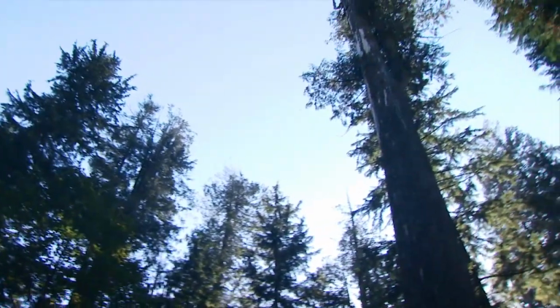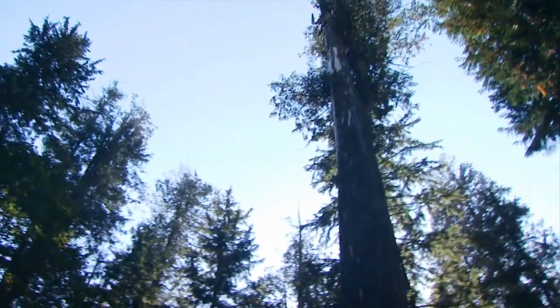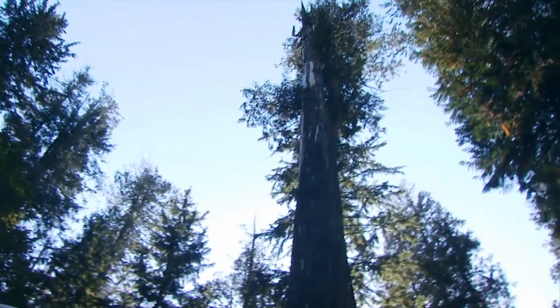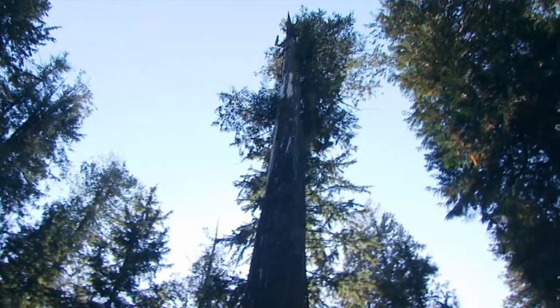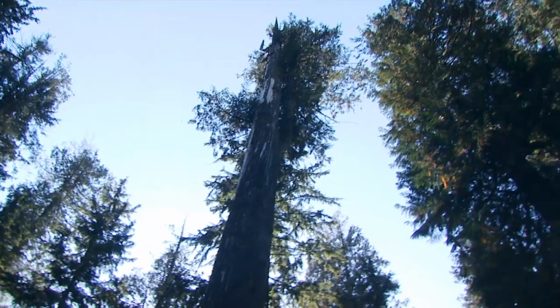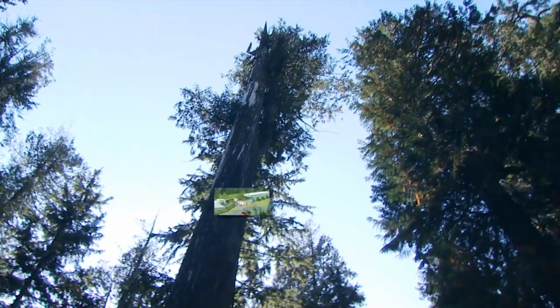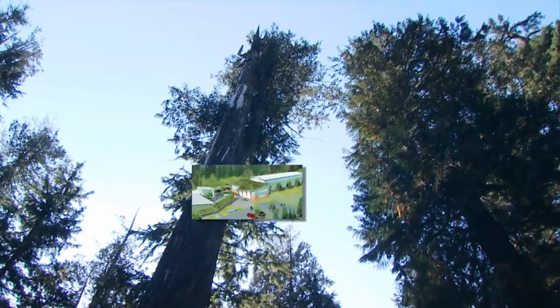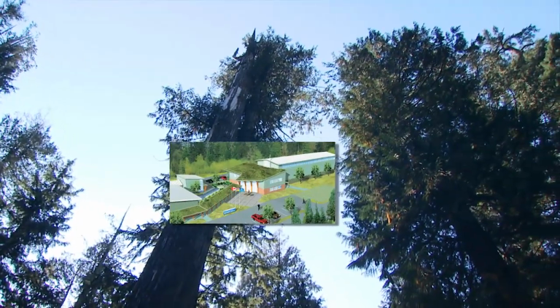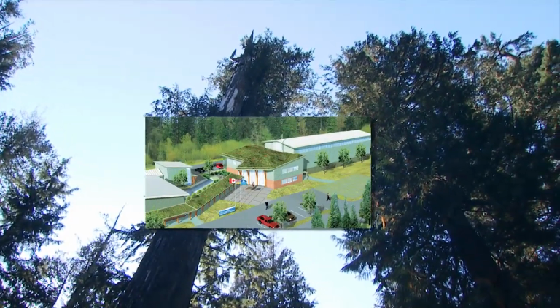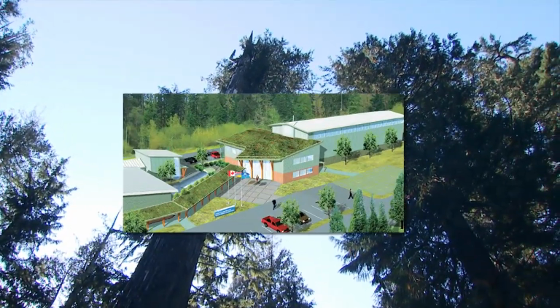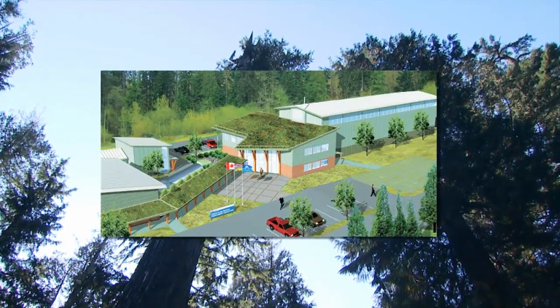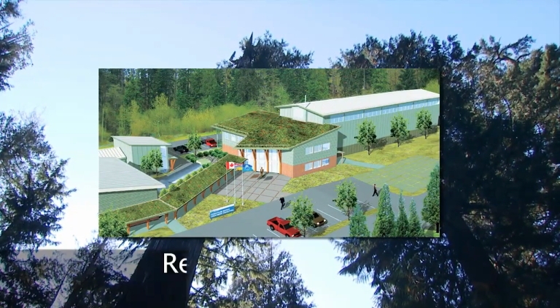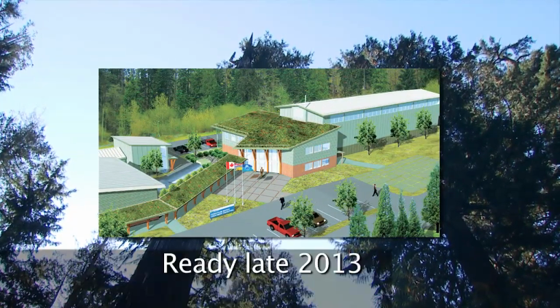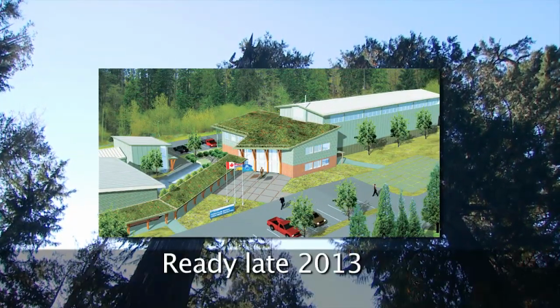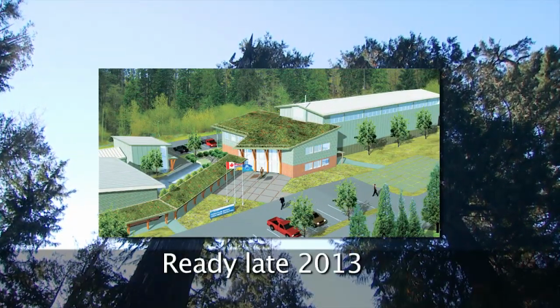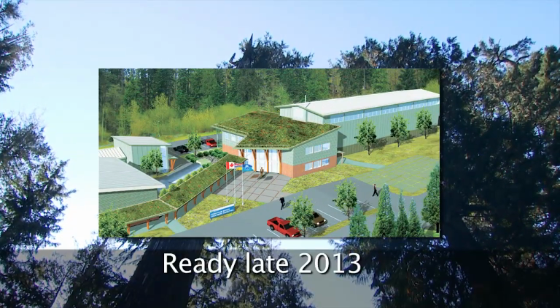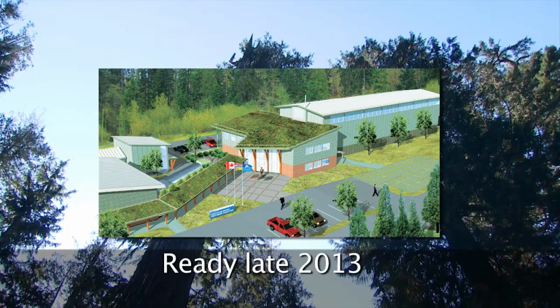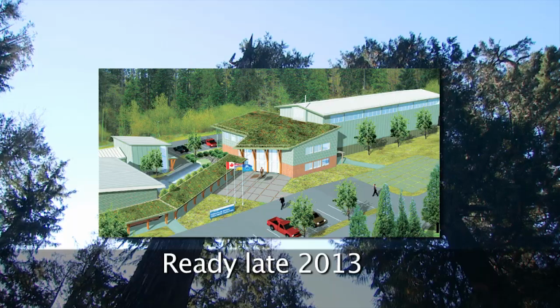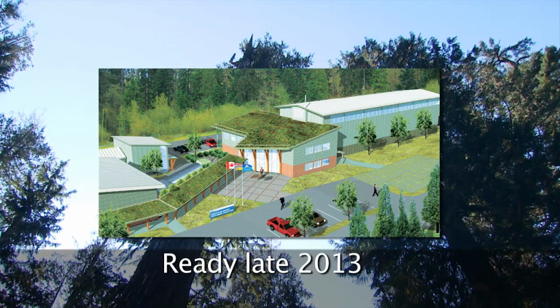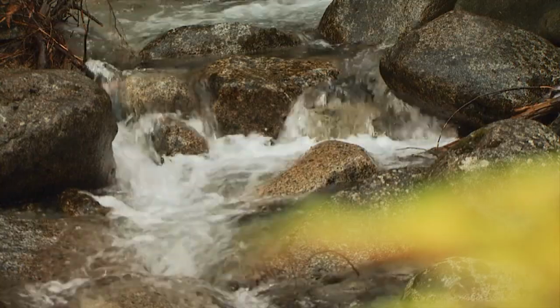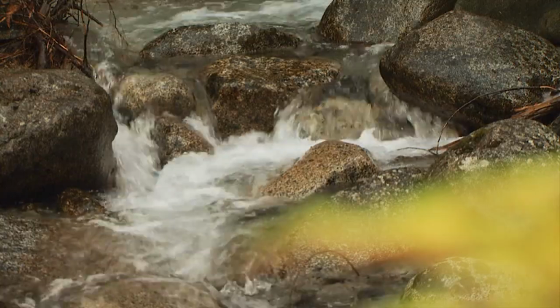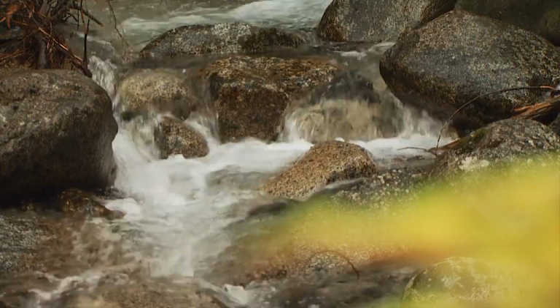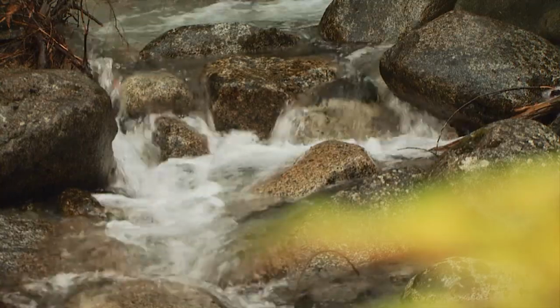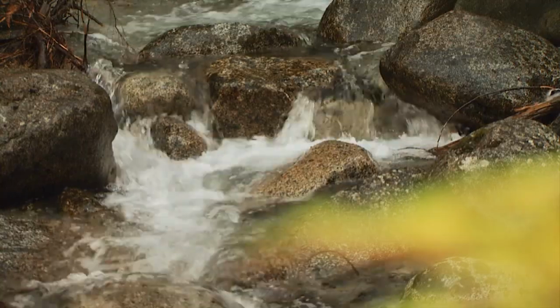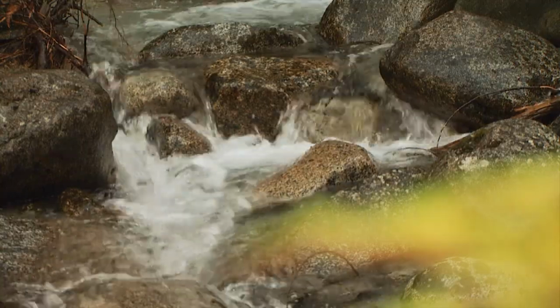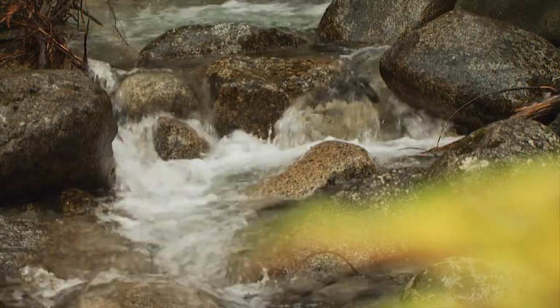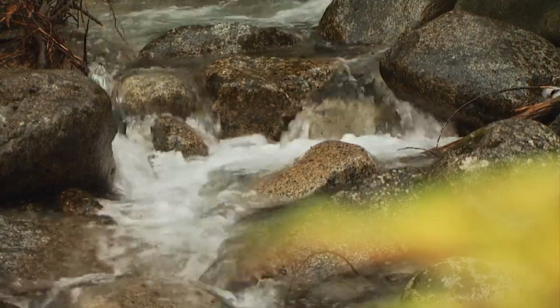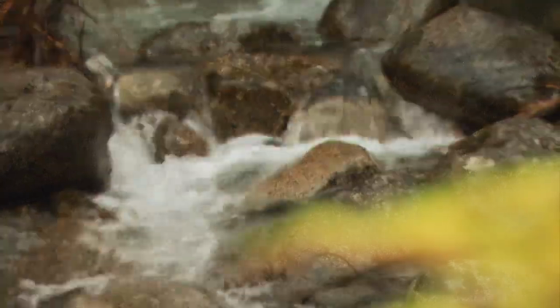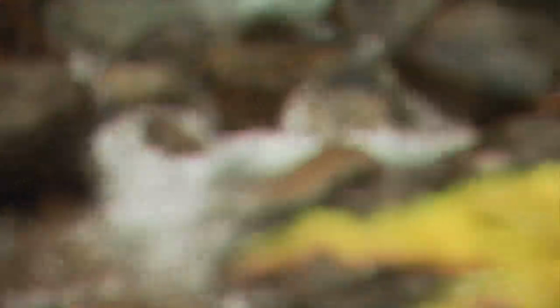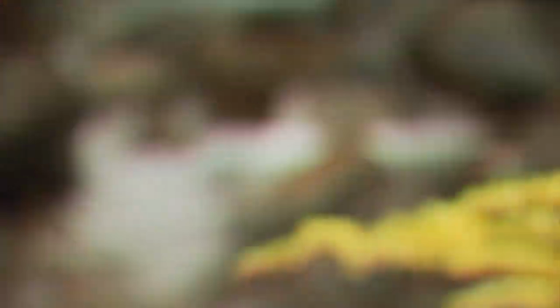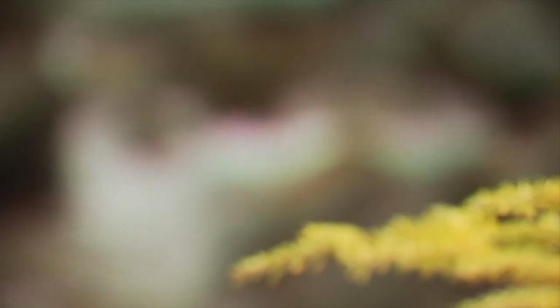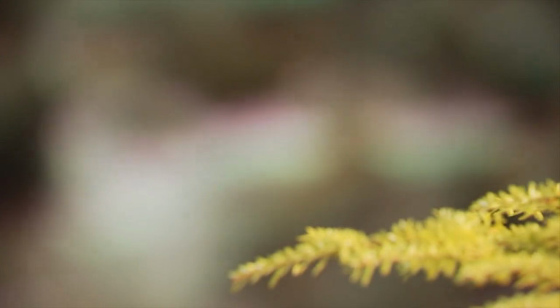Environmental monitoring will continue as the project progresses towards completion in late 2013. We pay a lot more attention to the environment than we ever did before. It's the new normal.